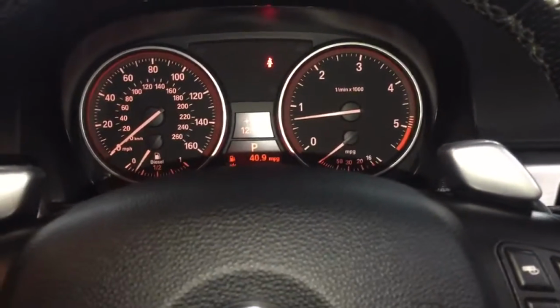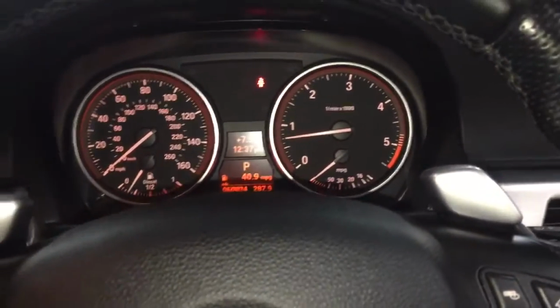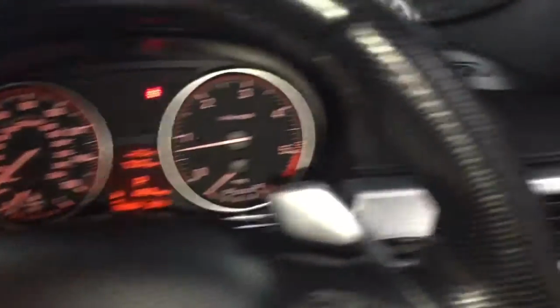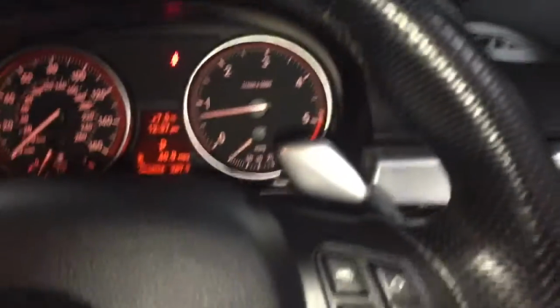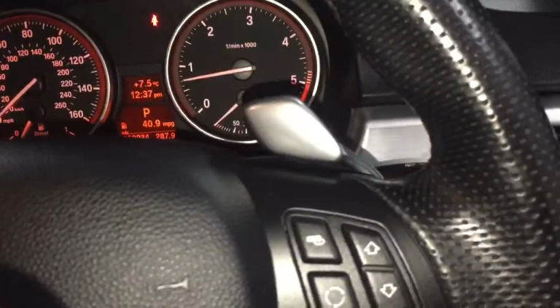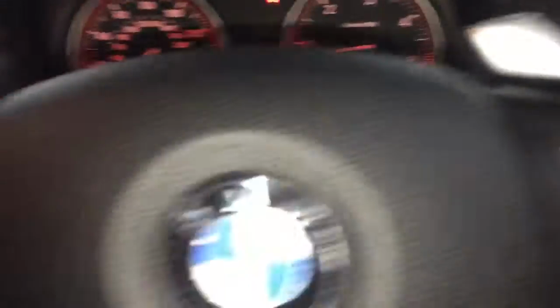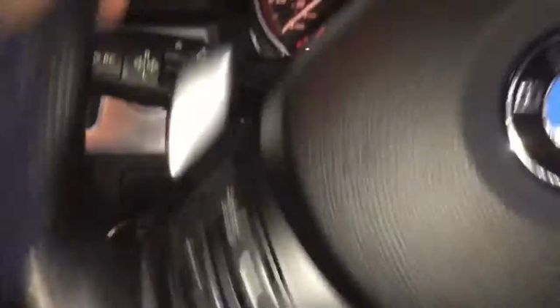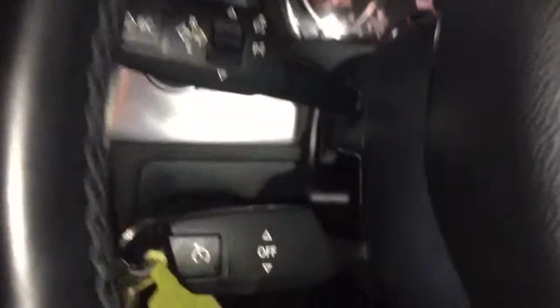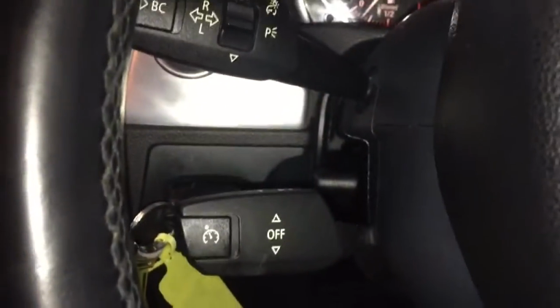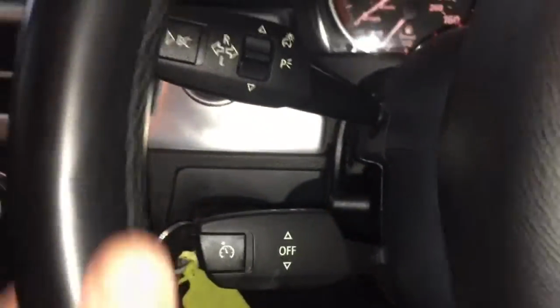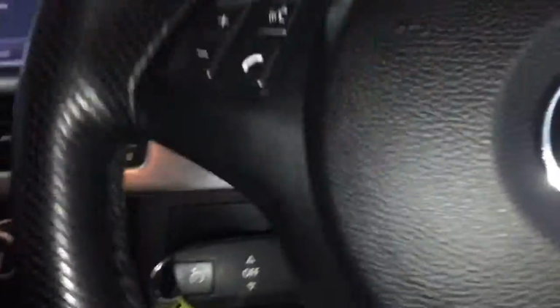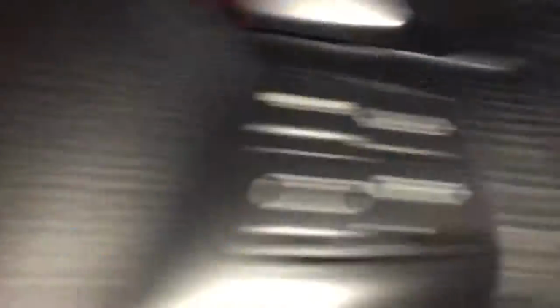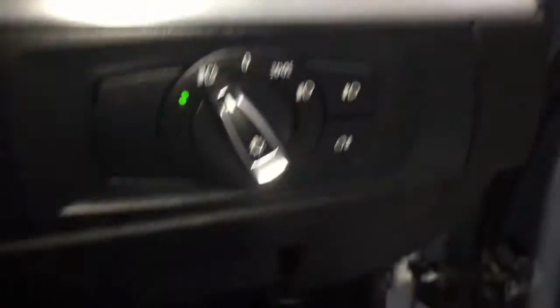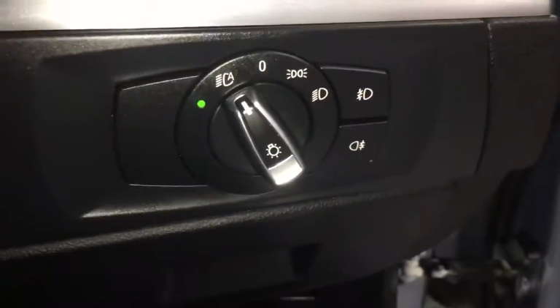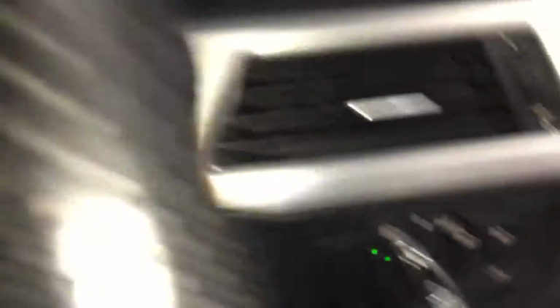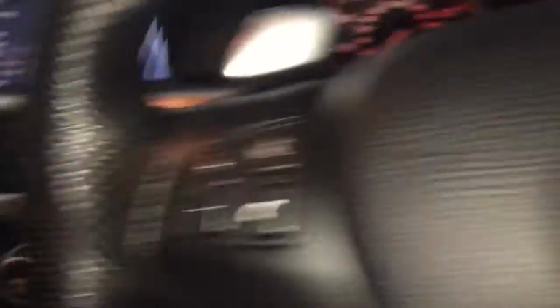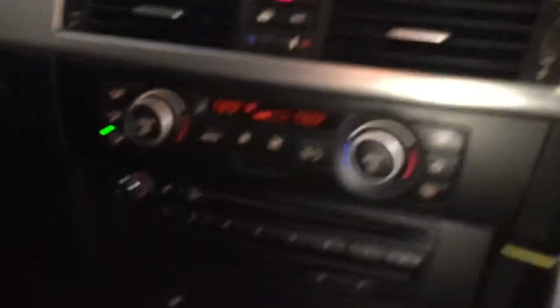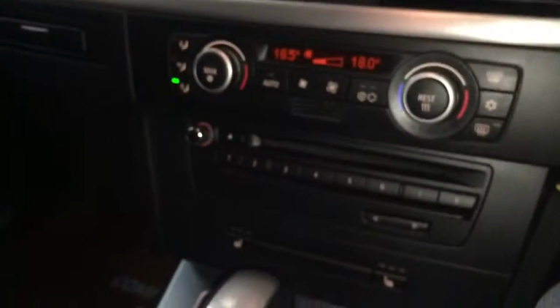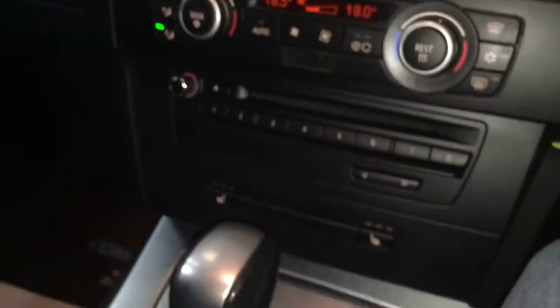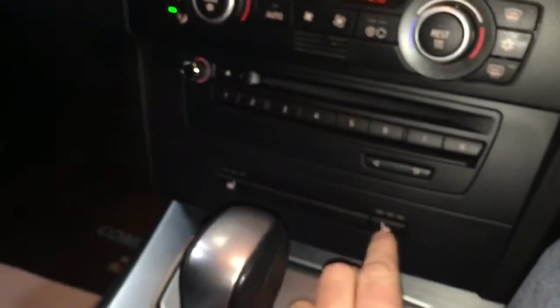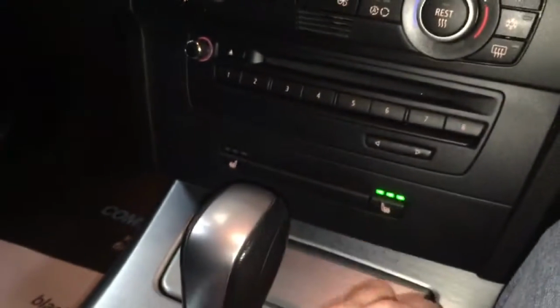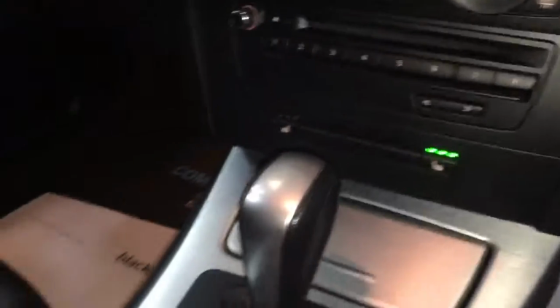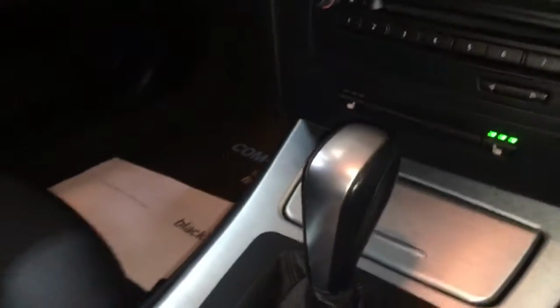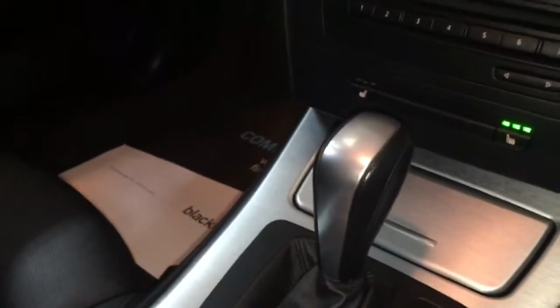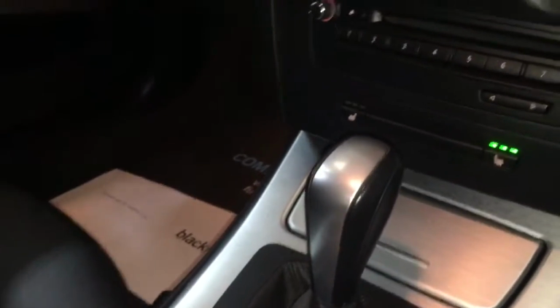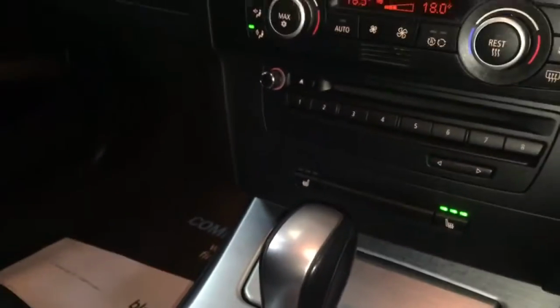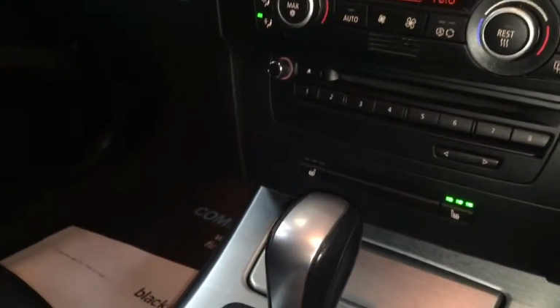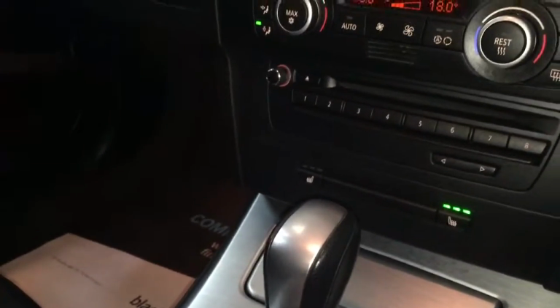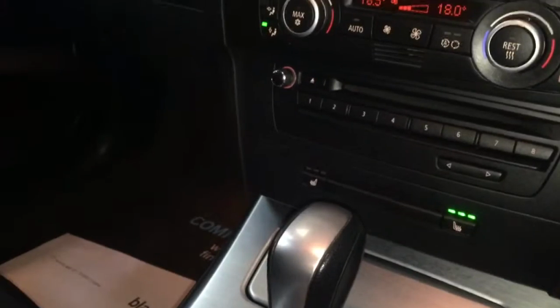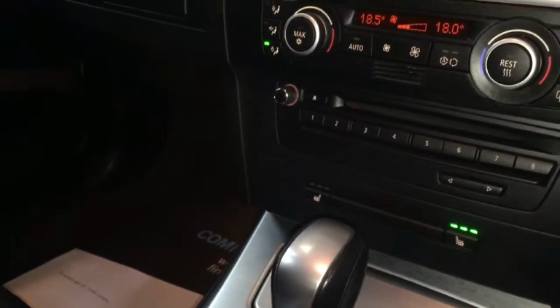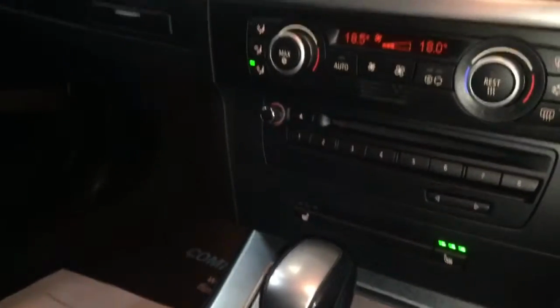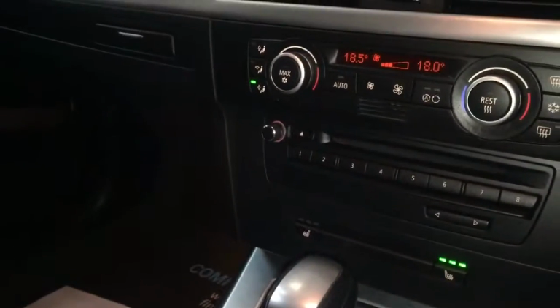It's got the paddle shifters as well. On the paddle shifts you can change gears up and down. It's got cruise control, auto lights, auto wipers, dual zone climate control, and heated seats. It's just absolutely specked to the nines, this car.